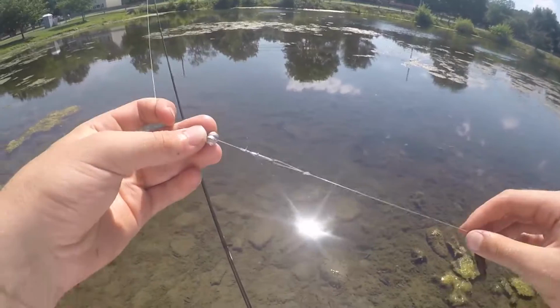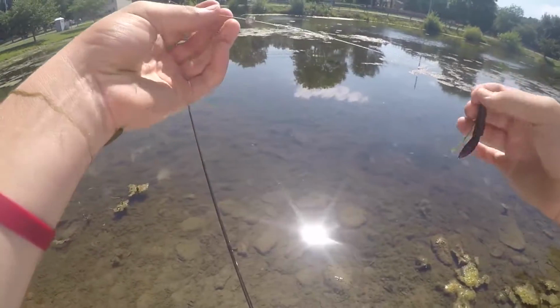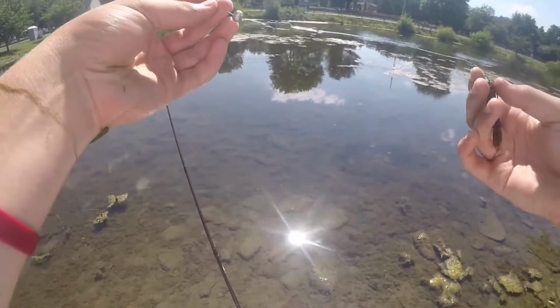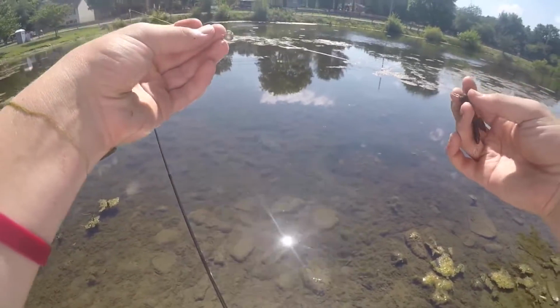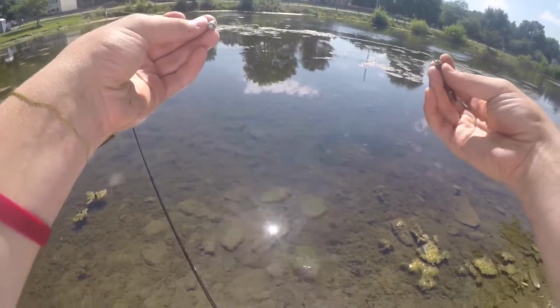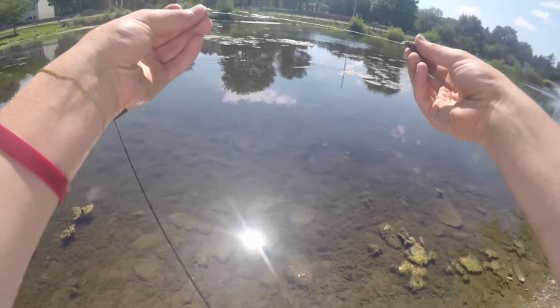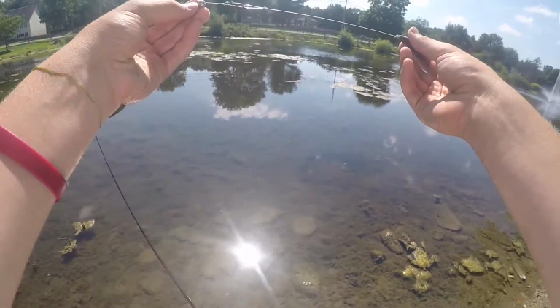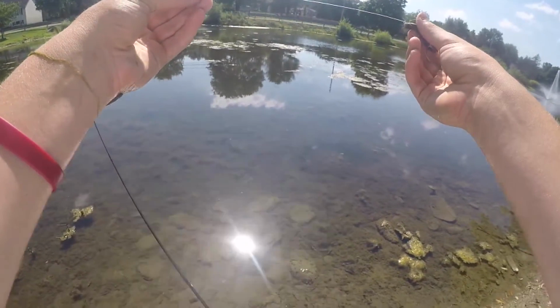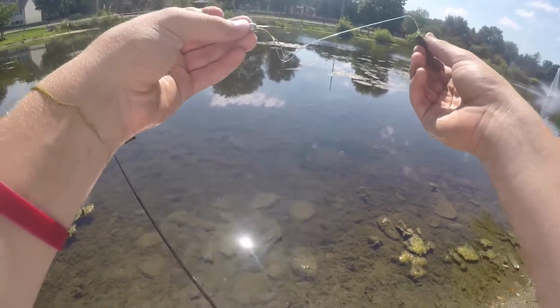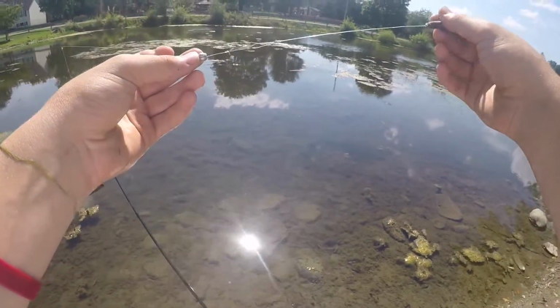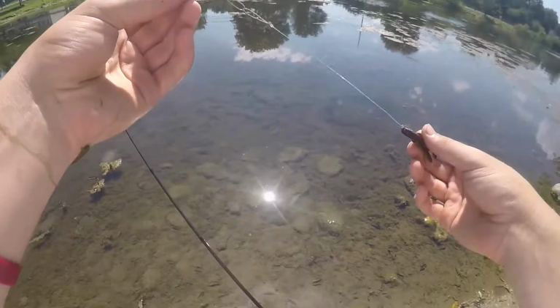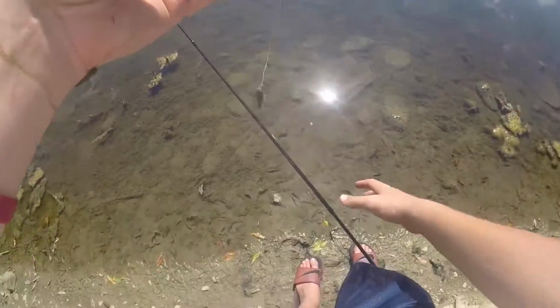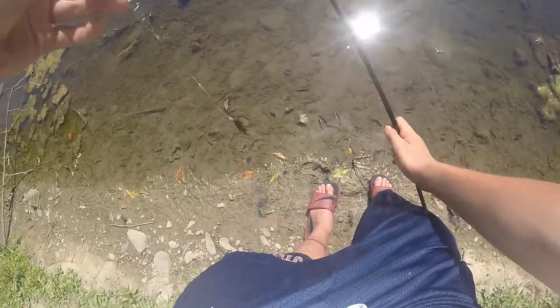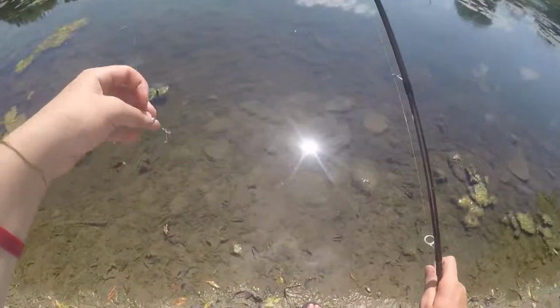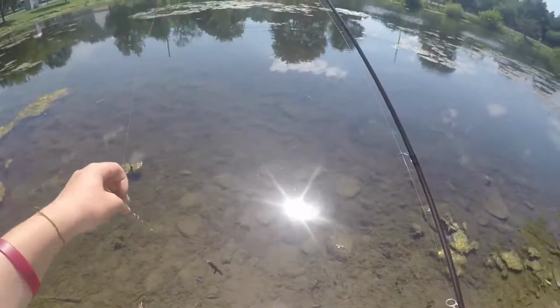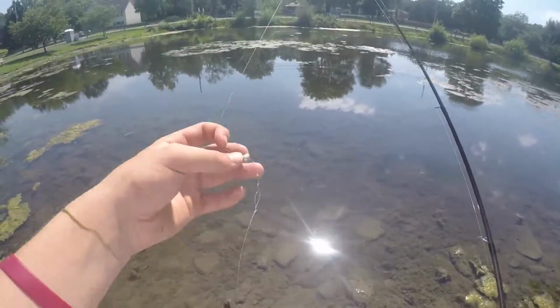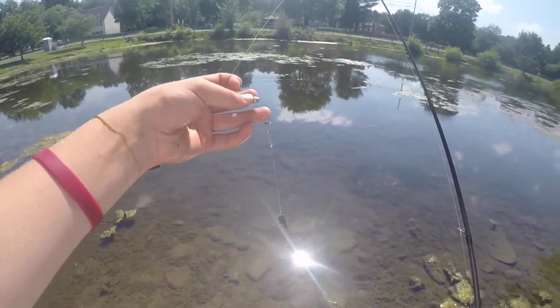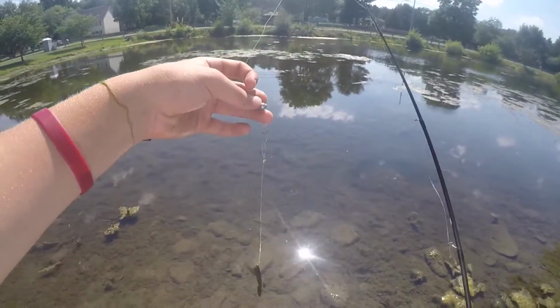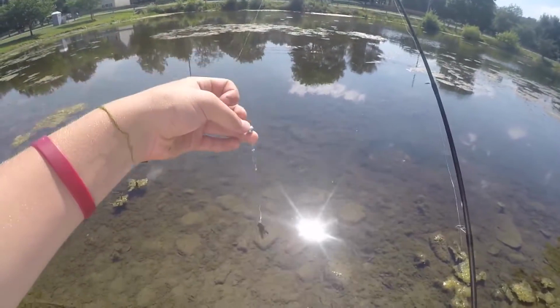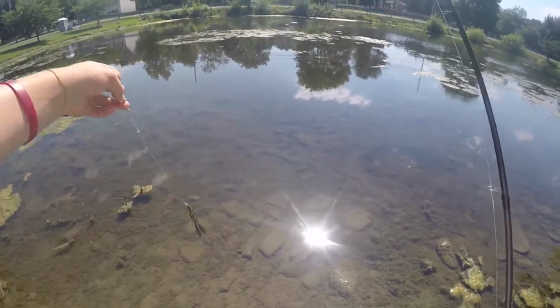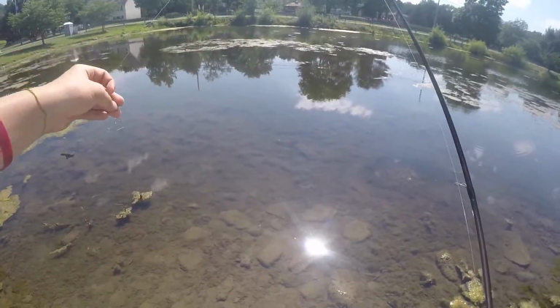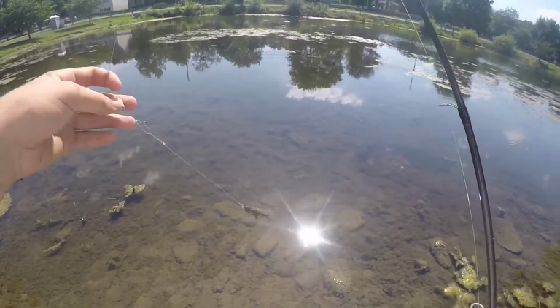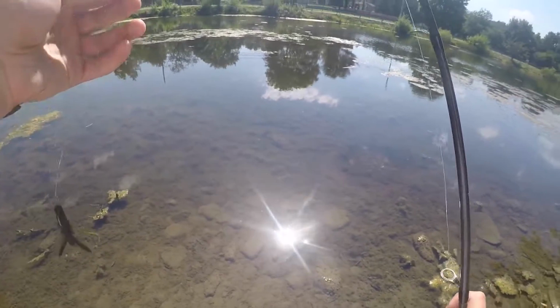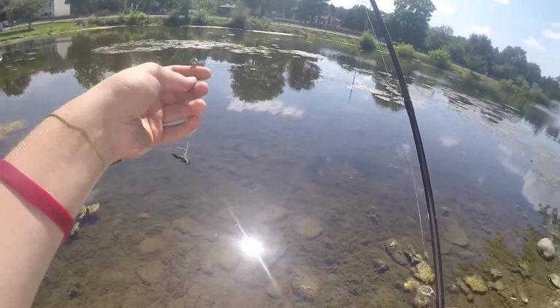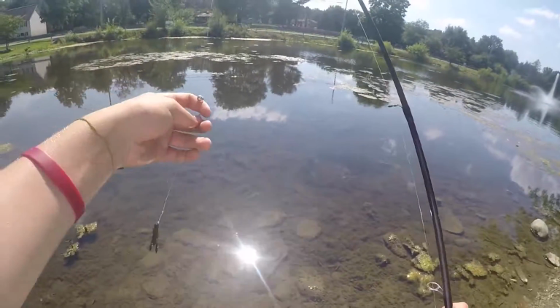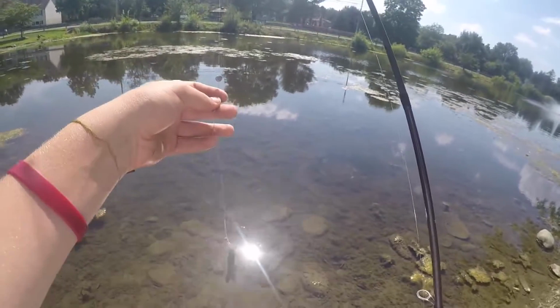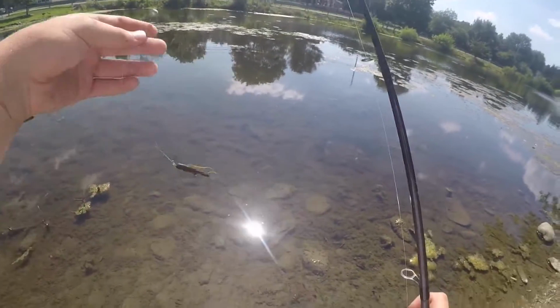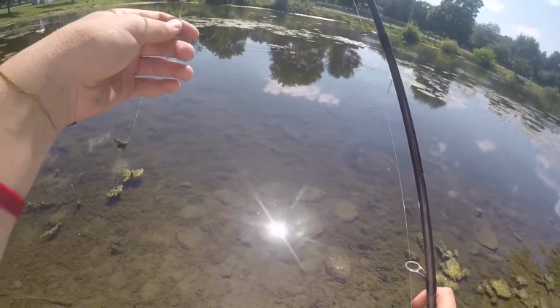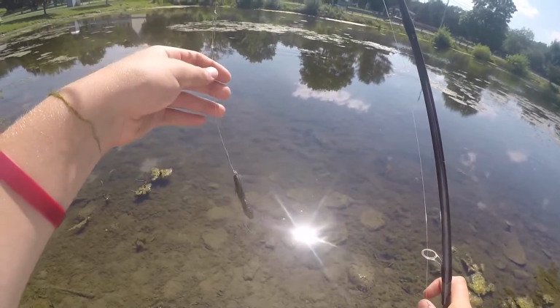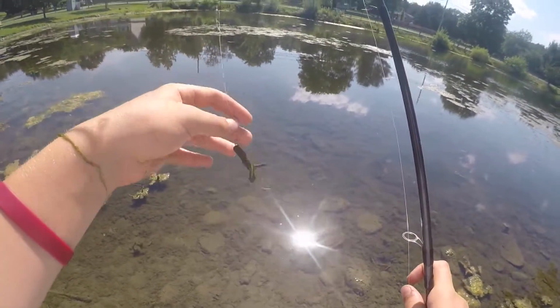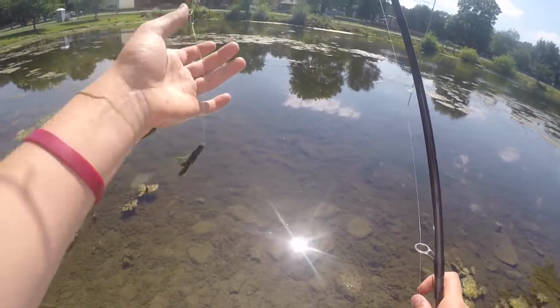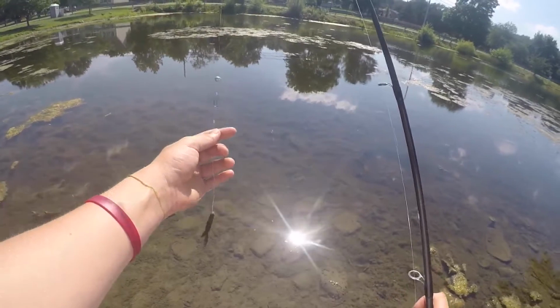I usually fish split shot rigs over rock bottom. This pond has a kind of muddy rock bottom with a lot of grass, so I try to cast around the grassy areas and drag it right next to them — that's usually where I get my bites.